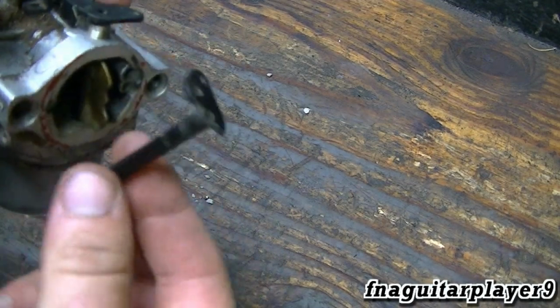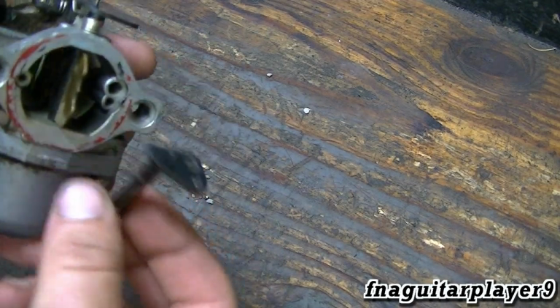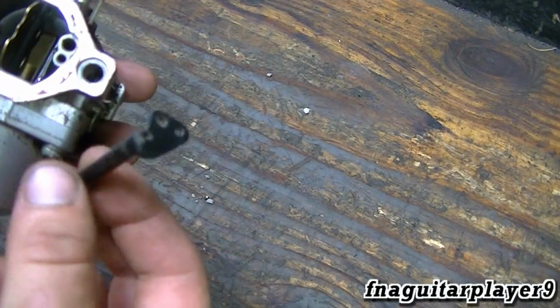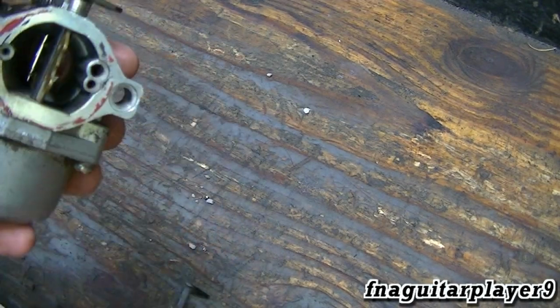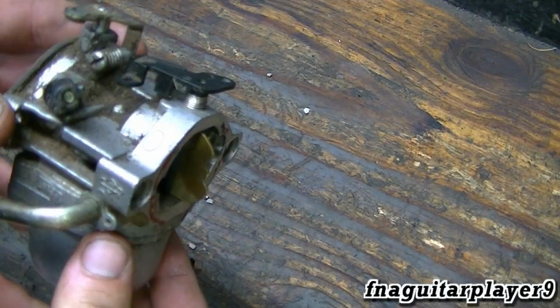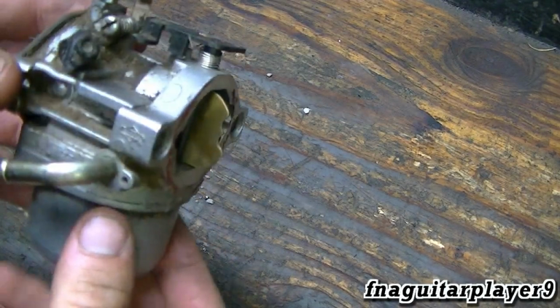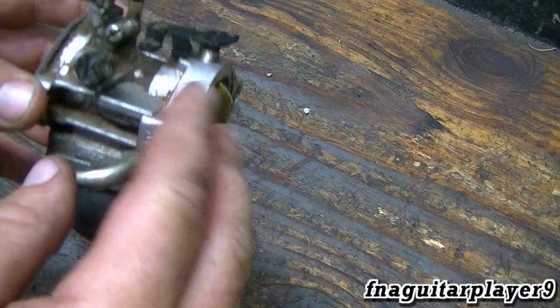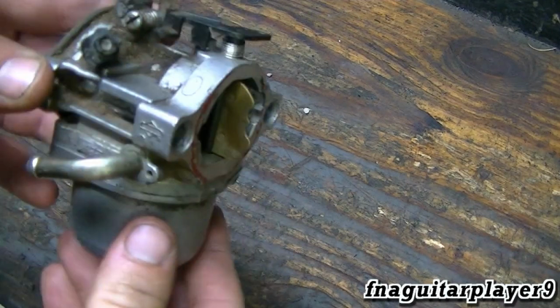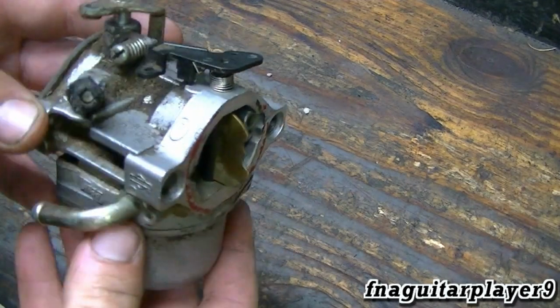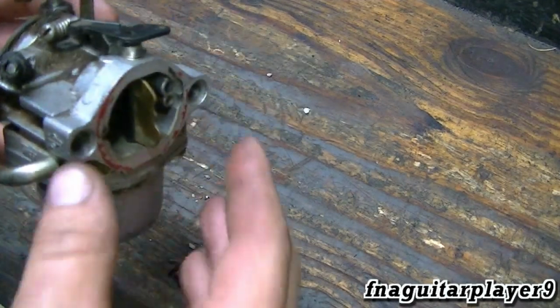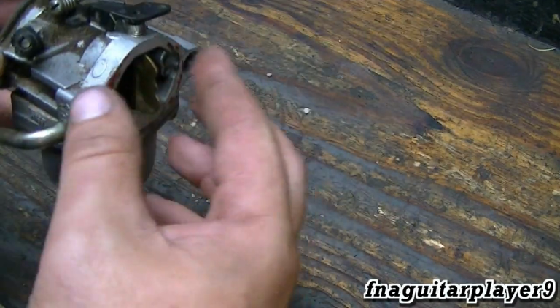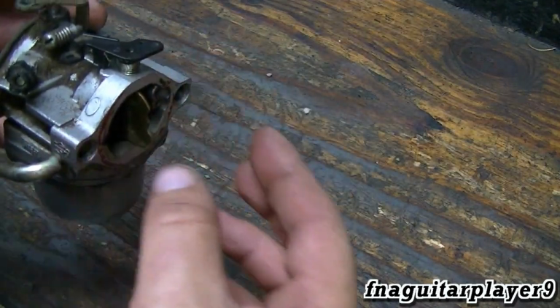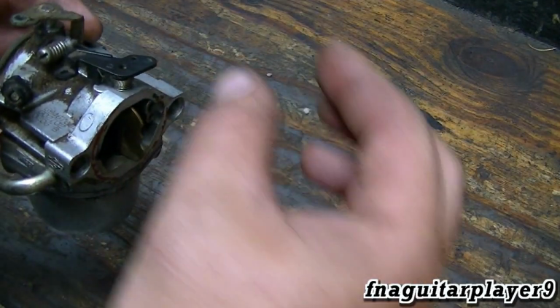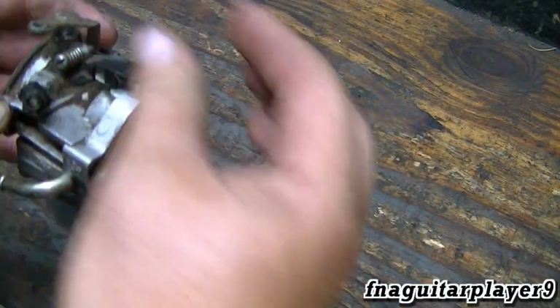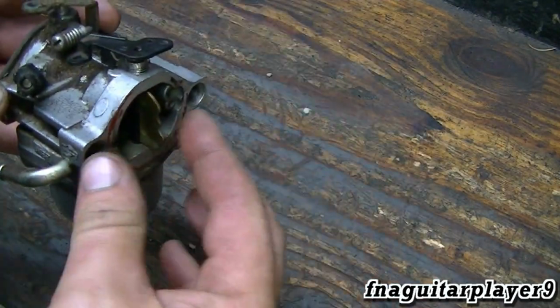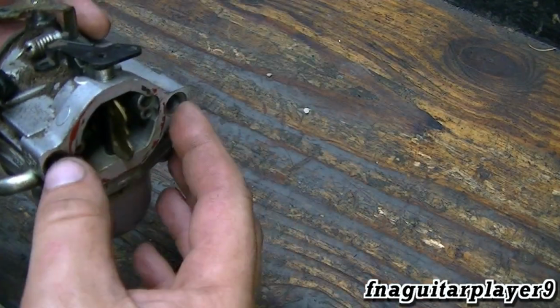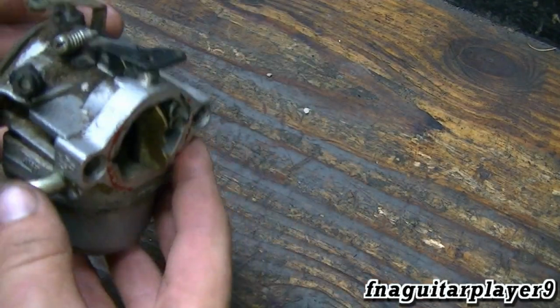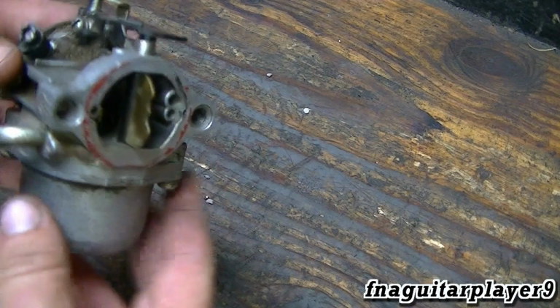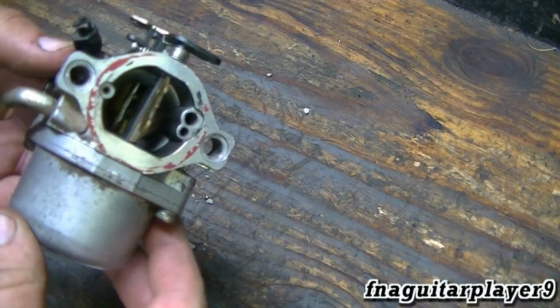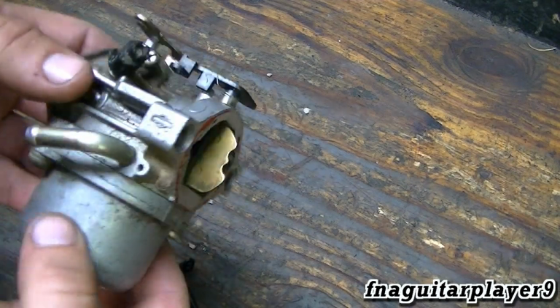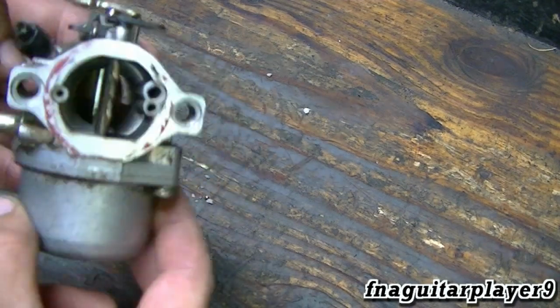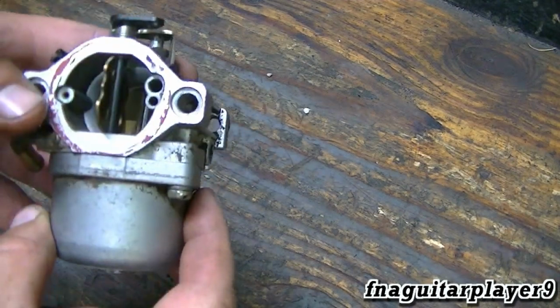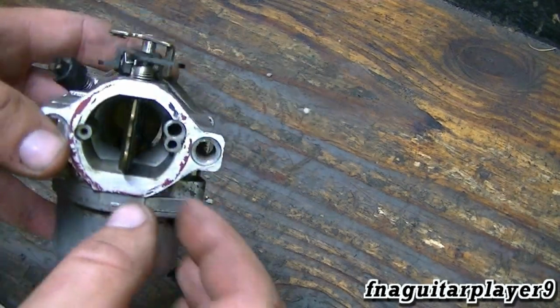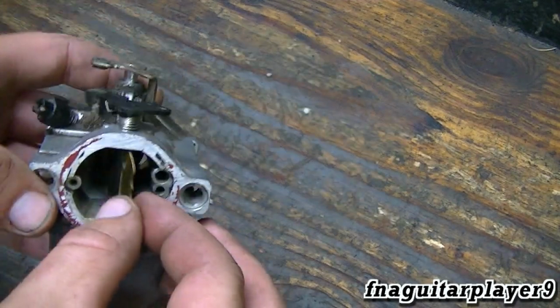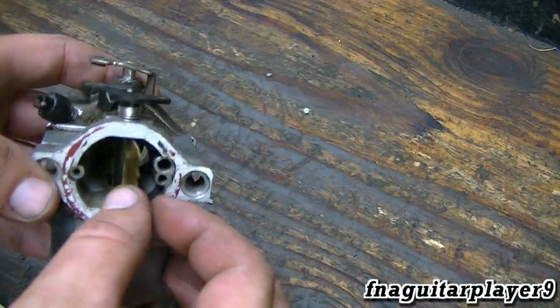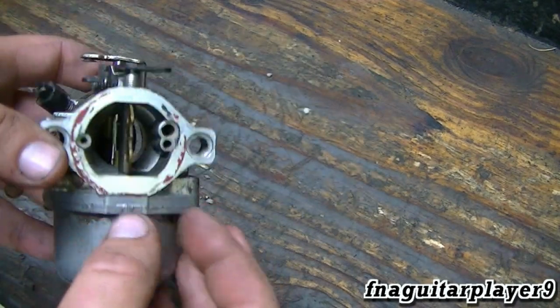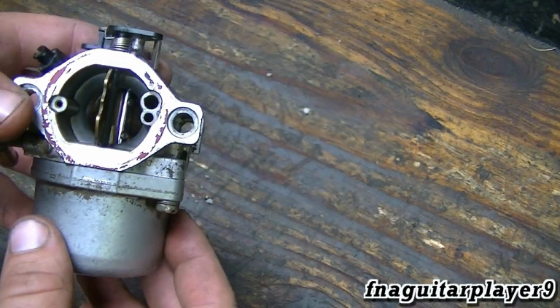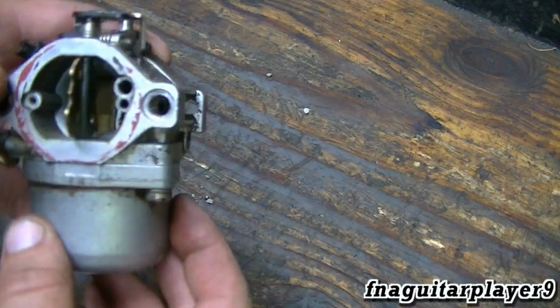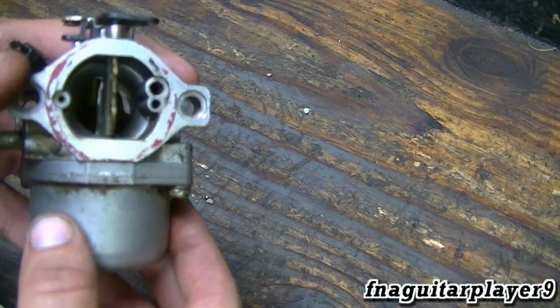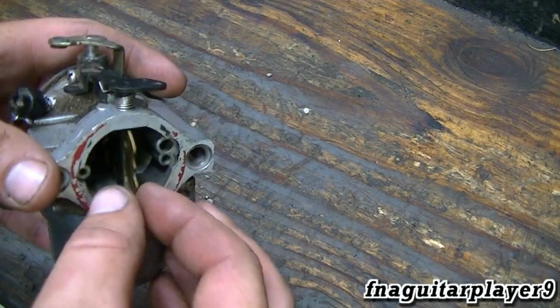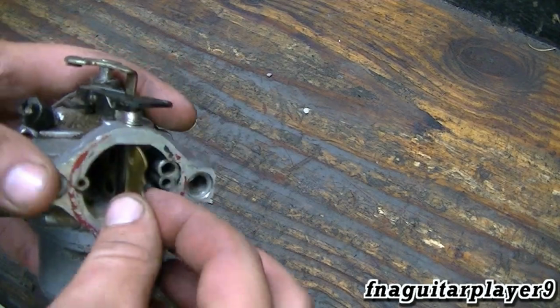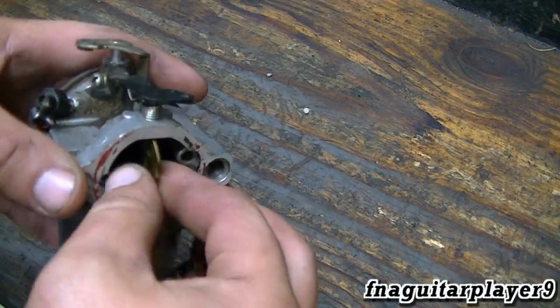We're going to show you how to change the whole shaft if you need to. You can do this with the carburetor still on the engine — you just have to remove your air filter piece — but it's easier to take it off if you happen to have it off. That's a good time to do it.